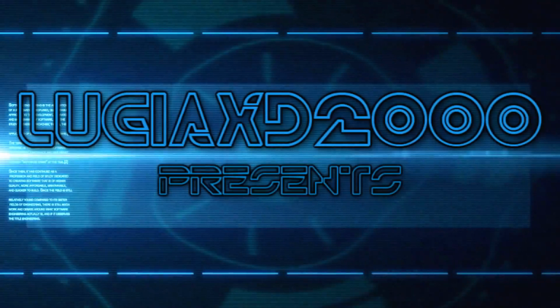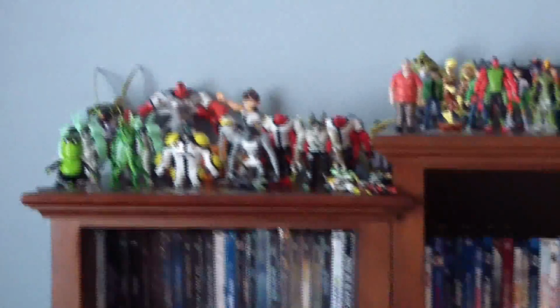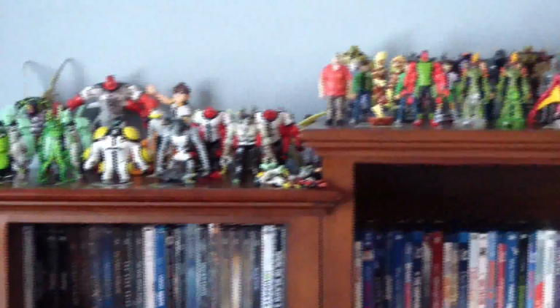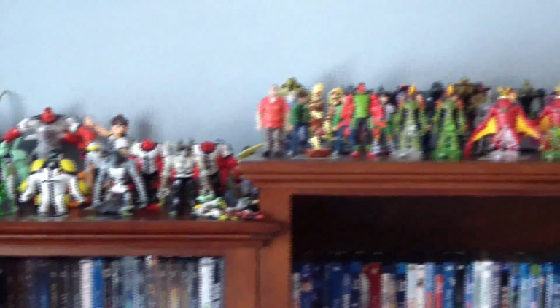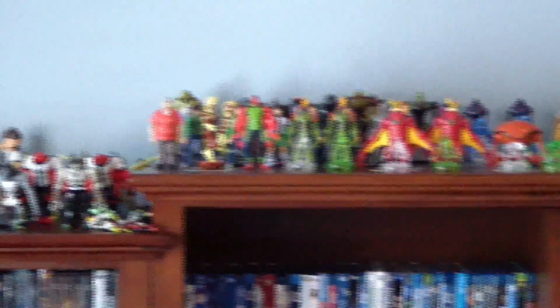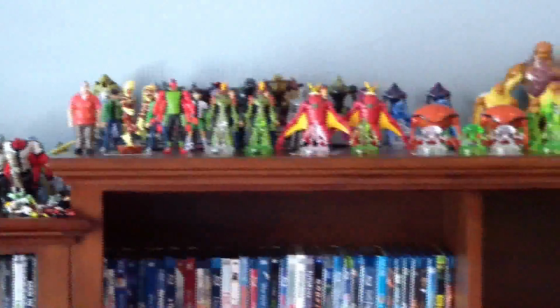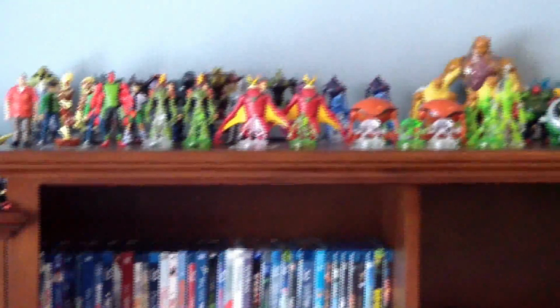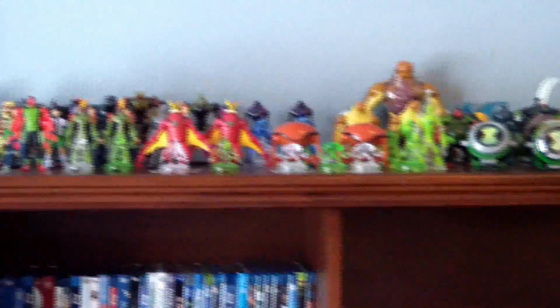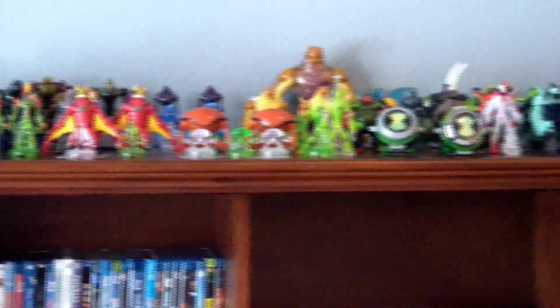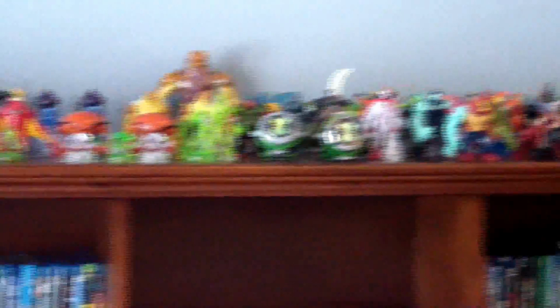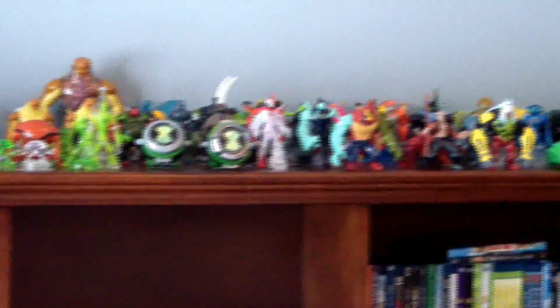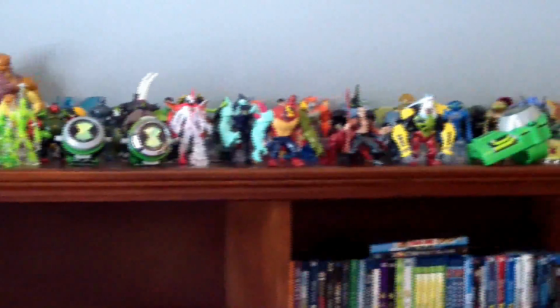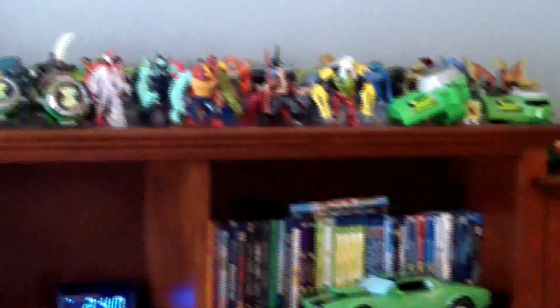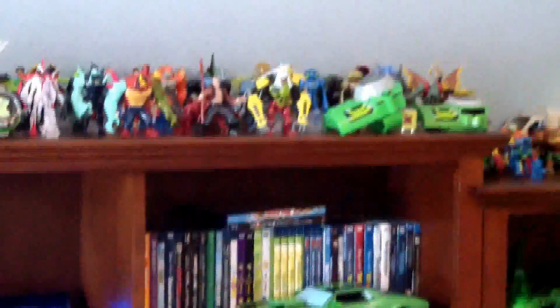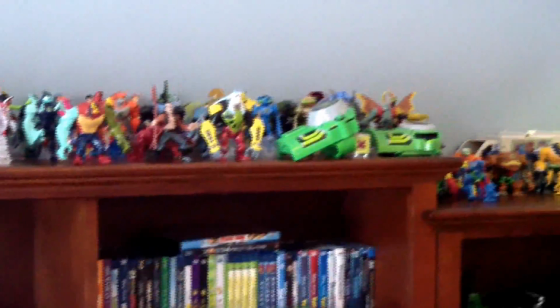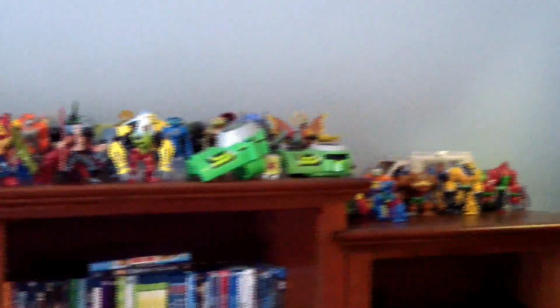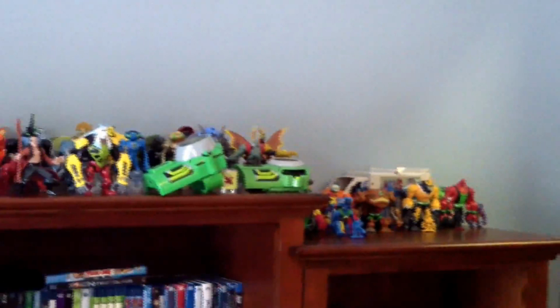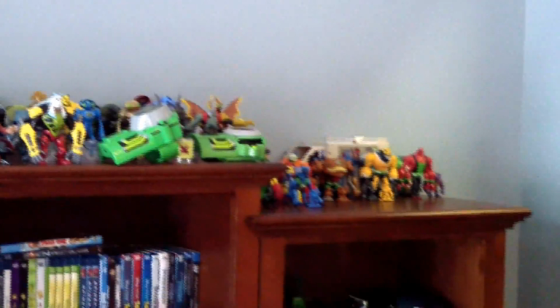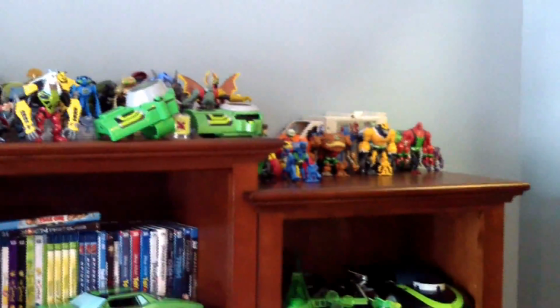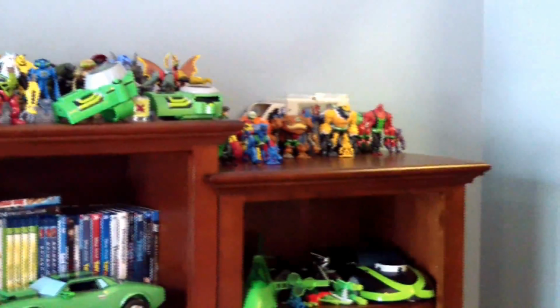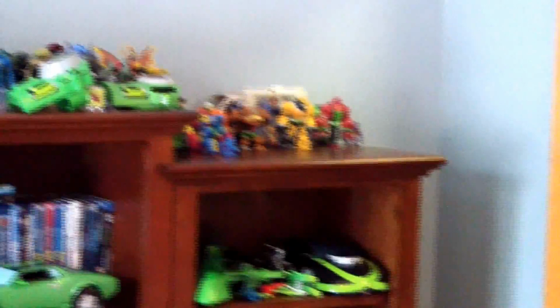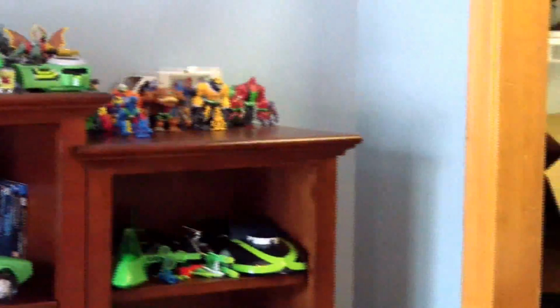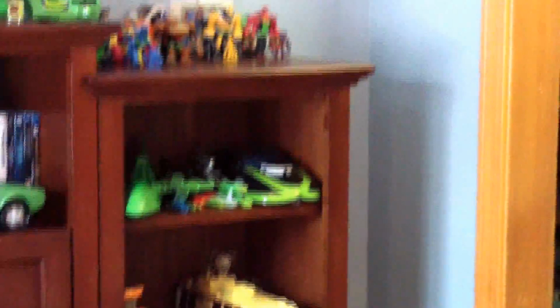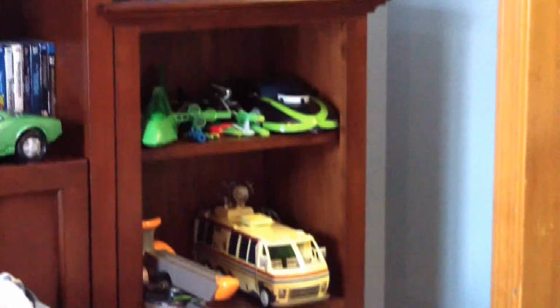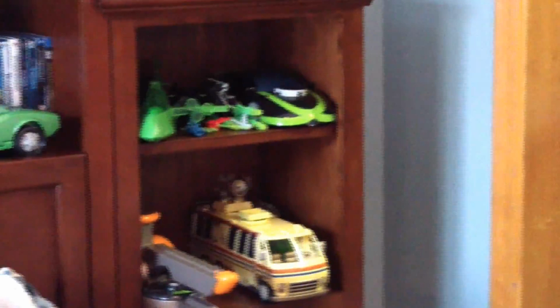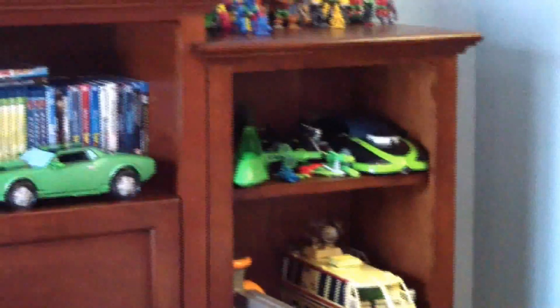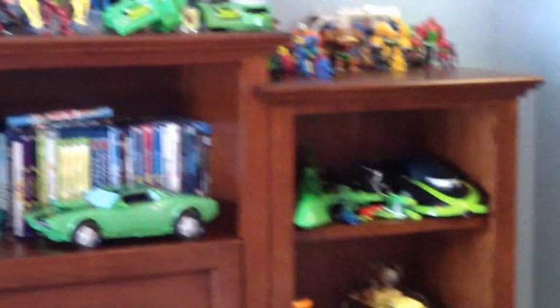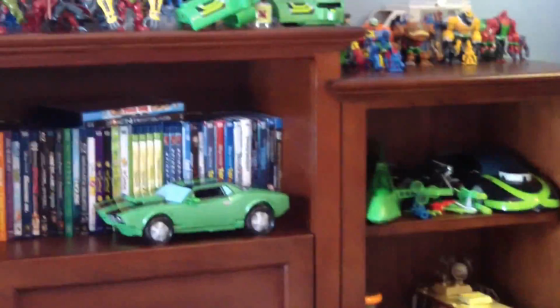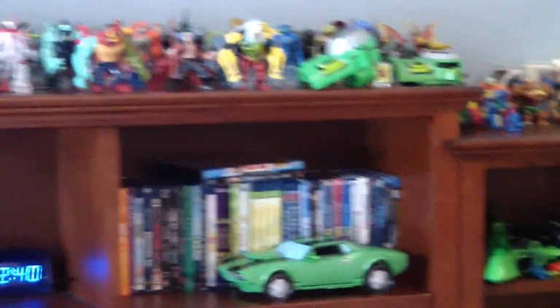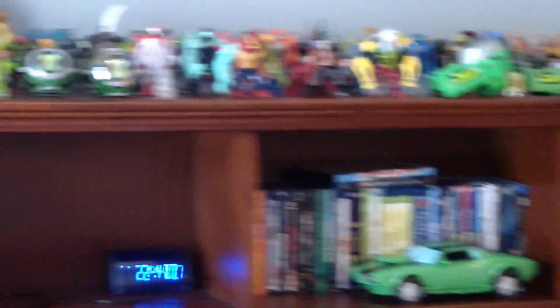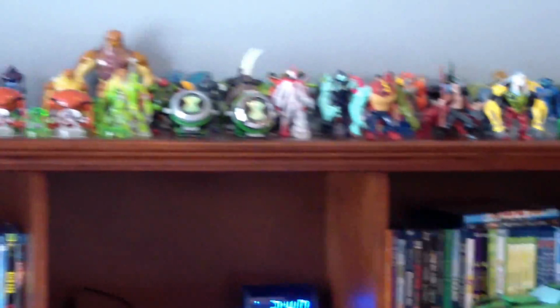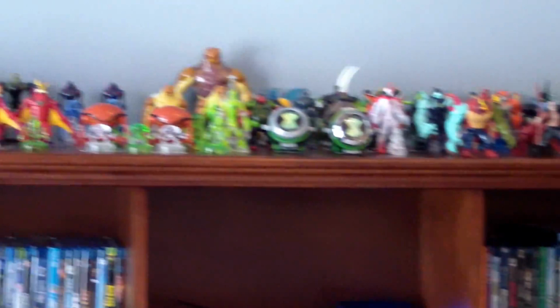Hey guys, what's up, Lugia XD2000 here, and today I'm going to be doing an update on my Ben 10 toy collection. This is the first video of my toy collections since over a year now, and my first toy collection of 2013.